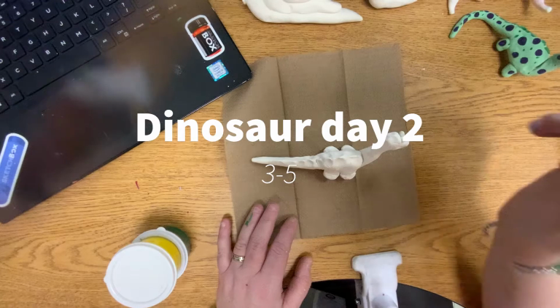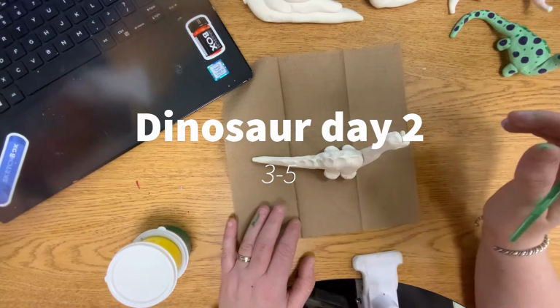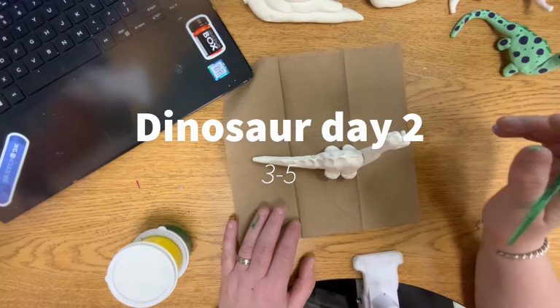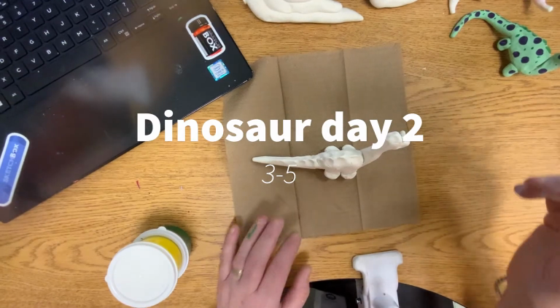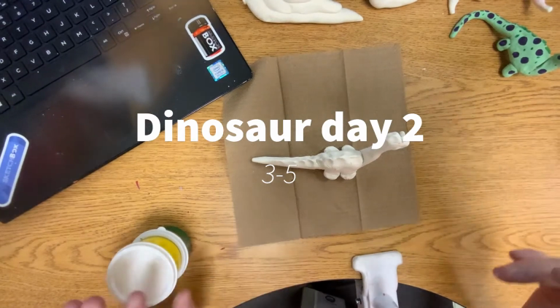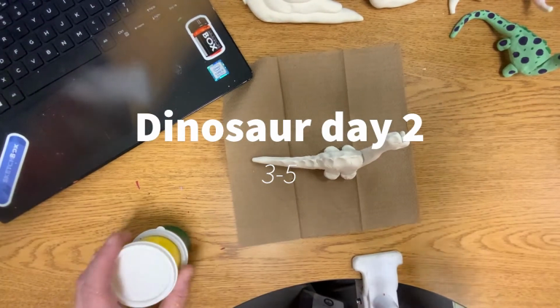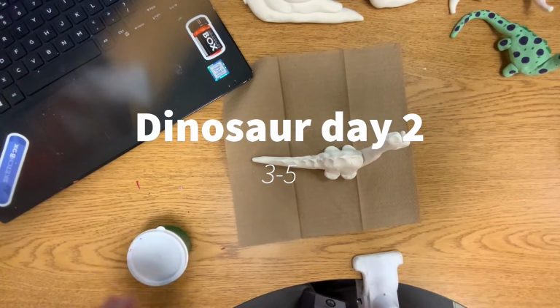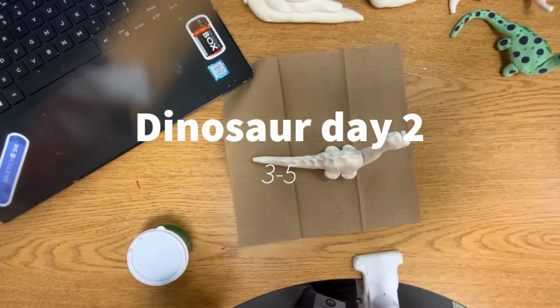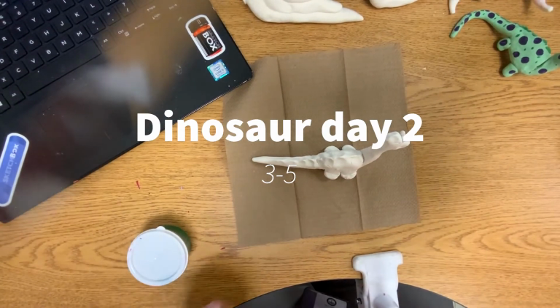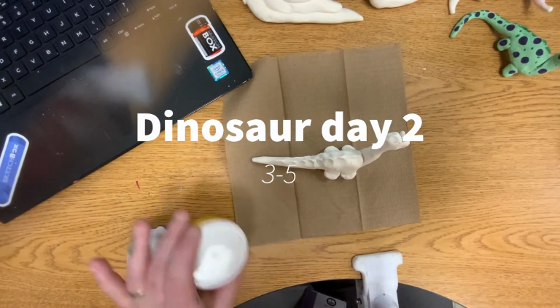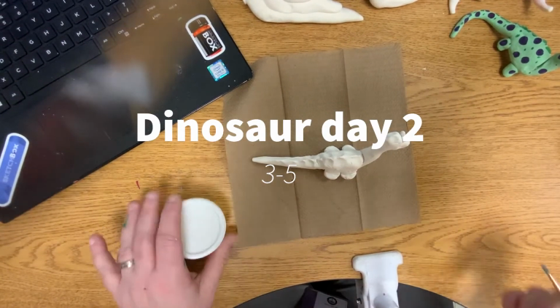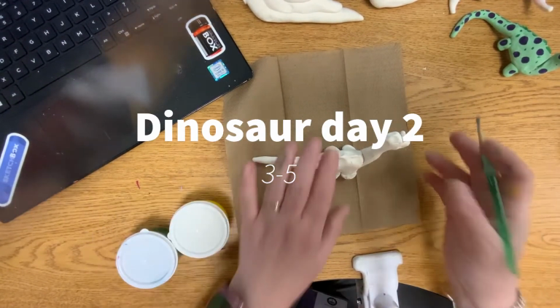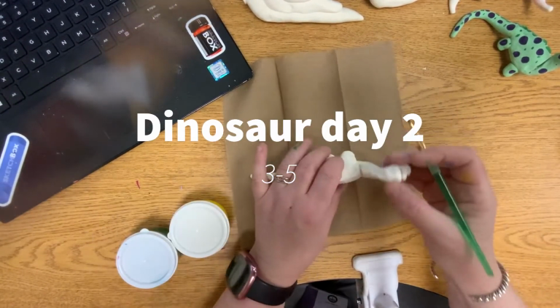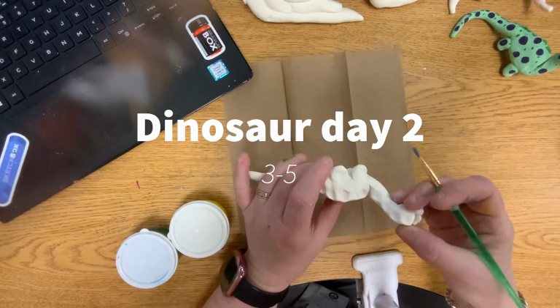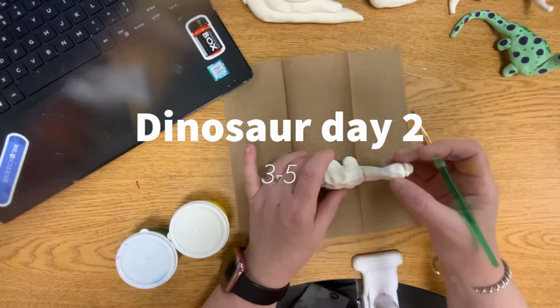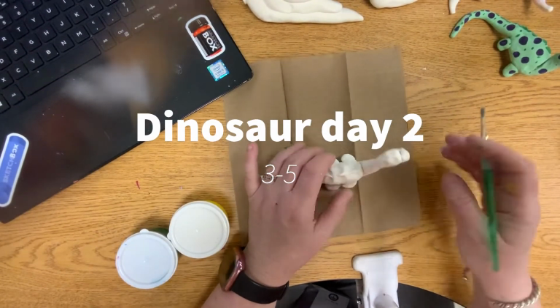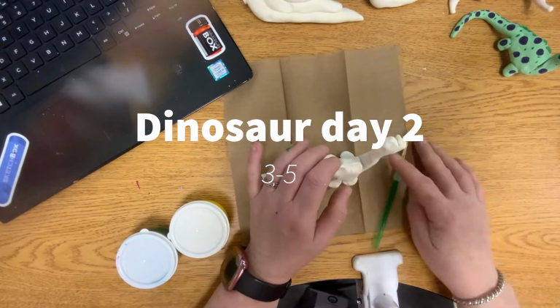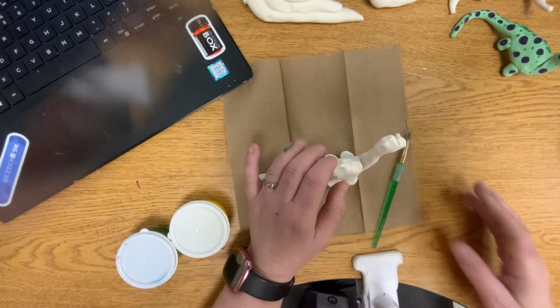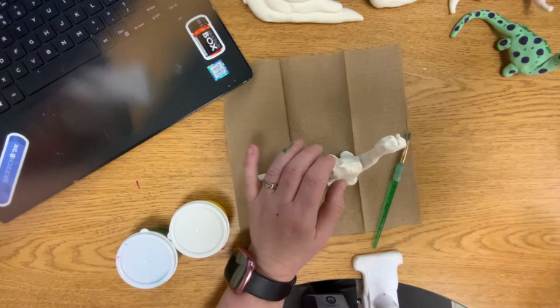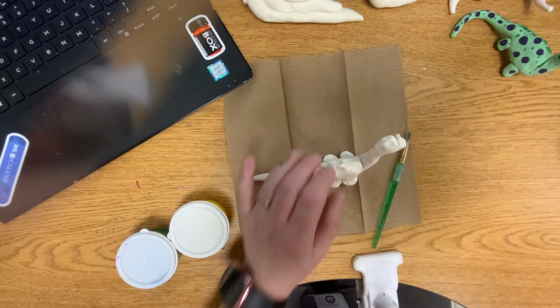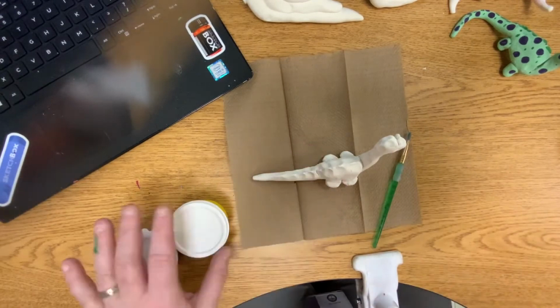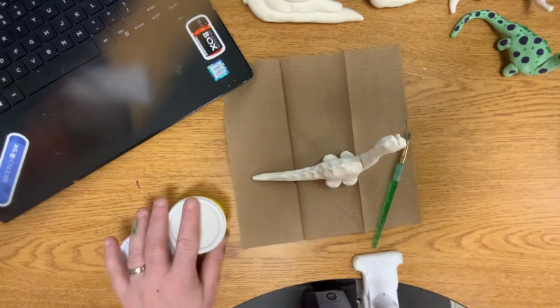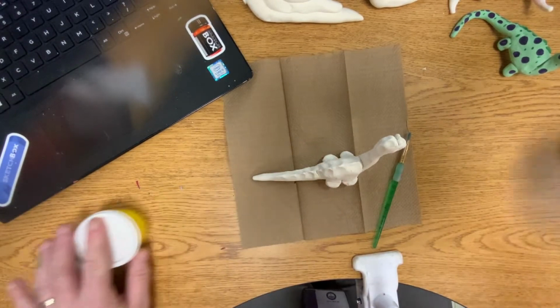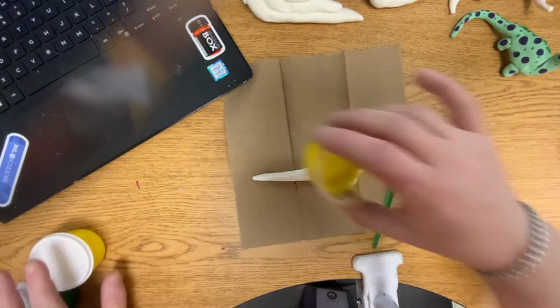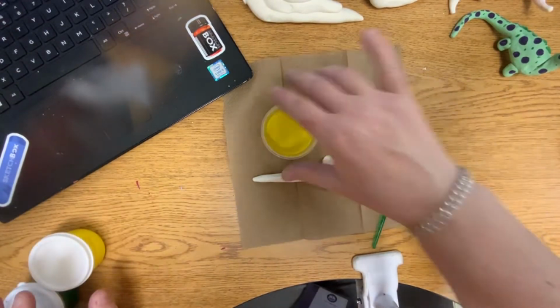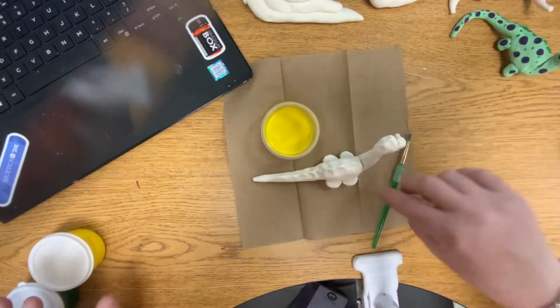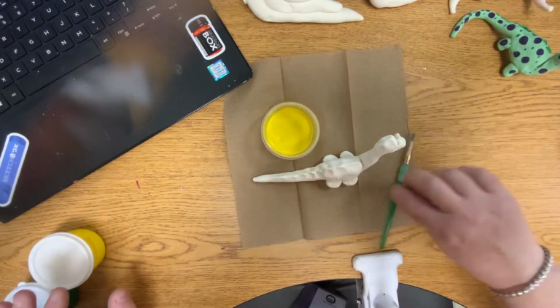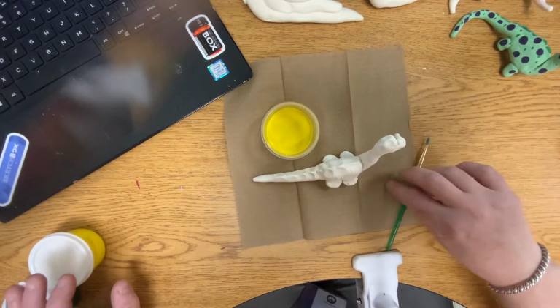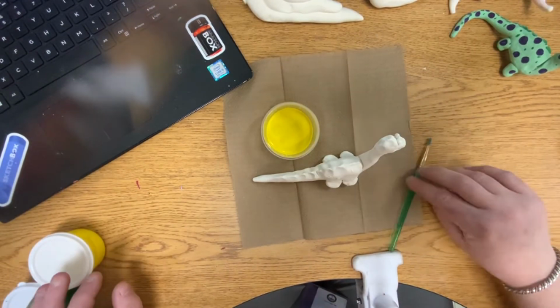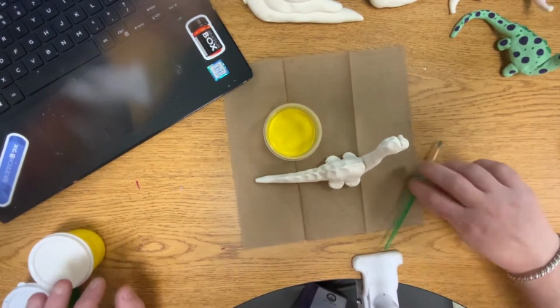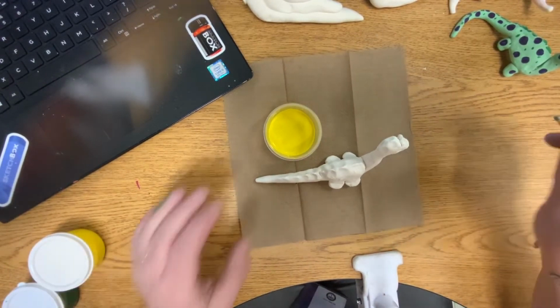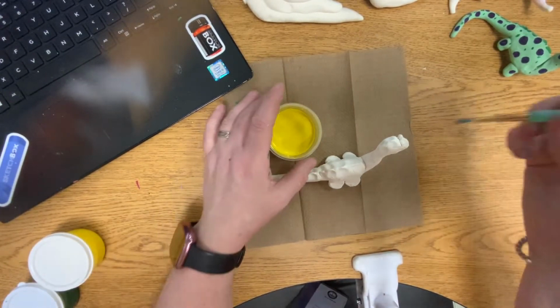Alright boys and girls, this is what we're going to do. We are going to paint our dinosaur. I do not have the same colors for every table — that's just the way it goes.